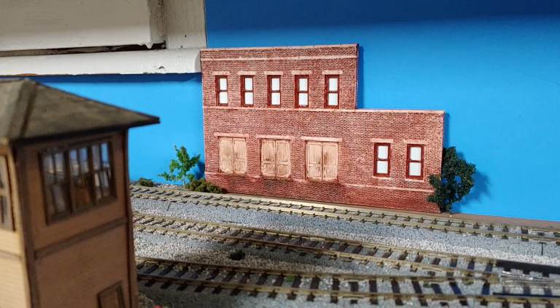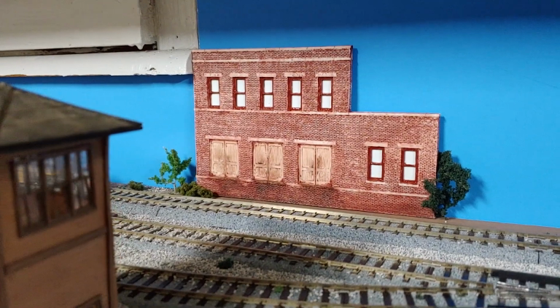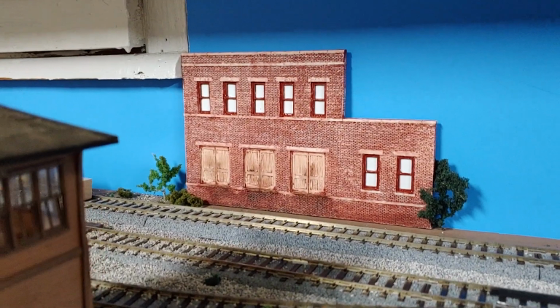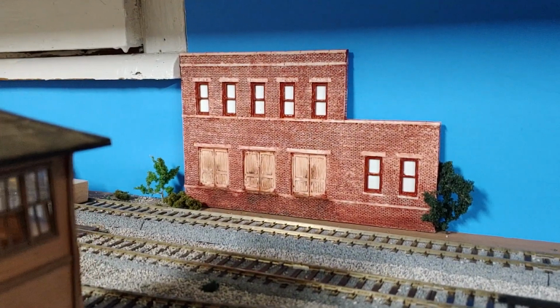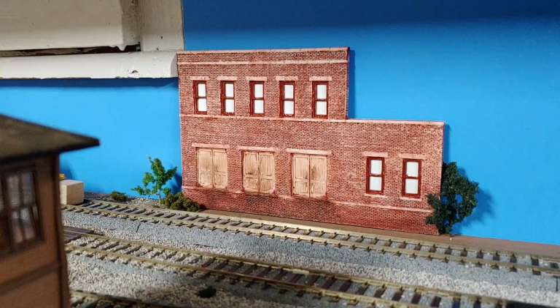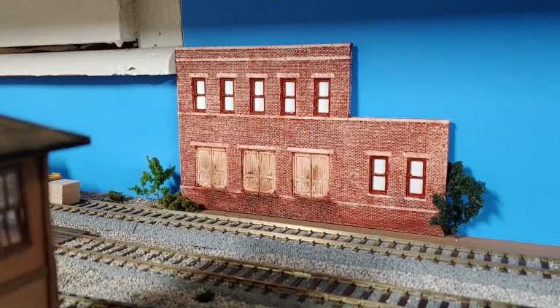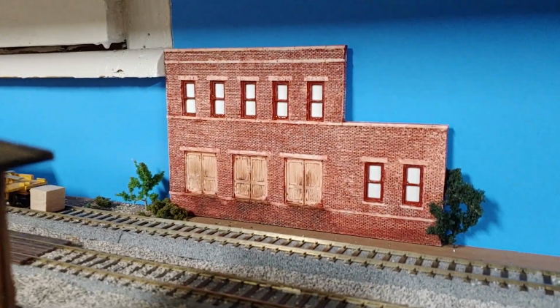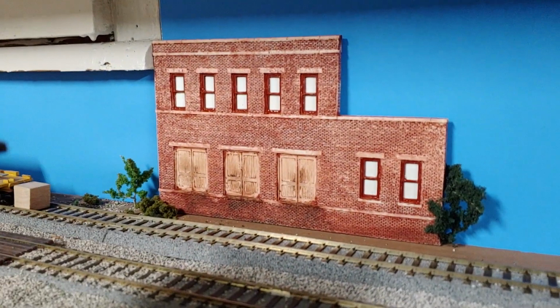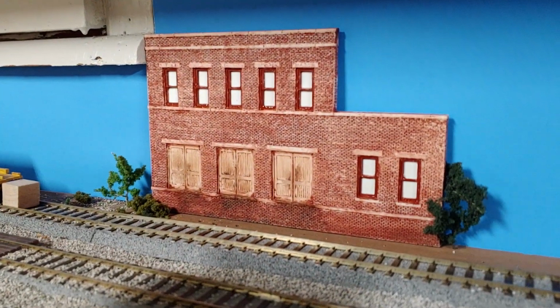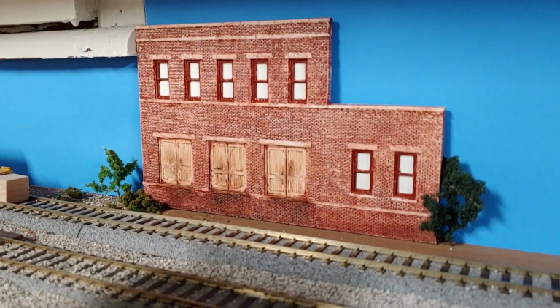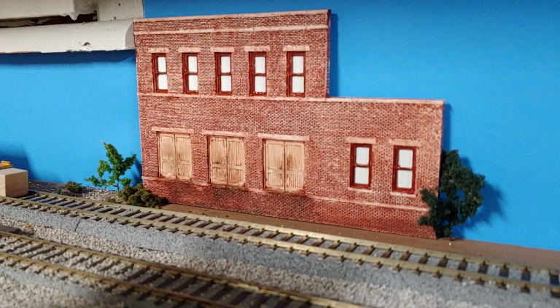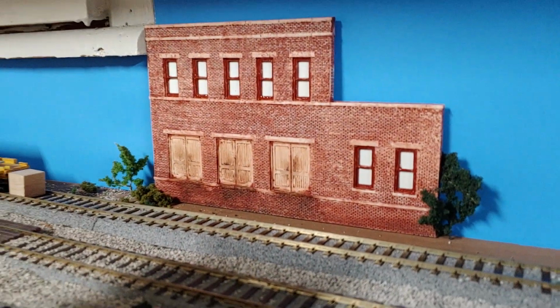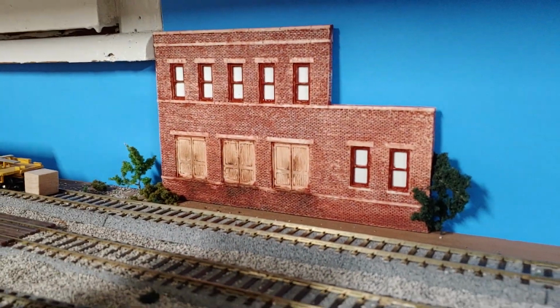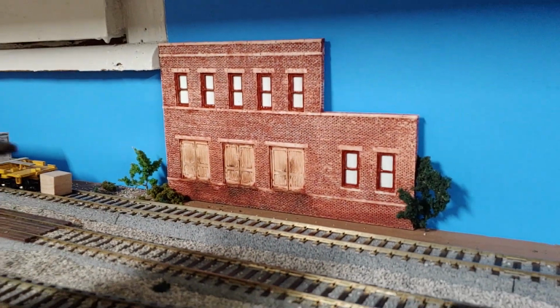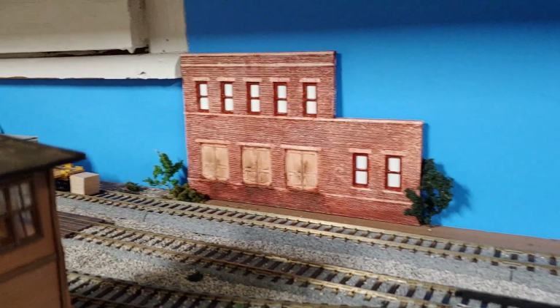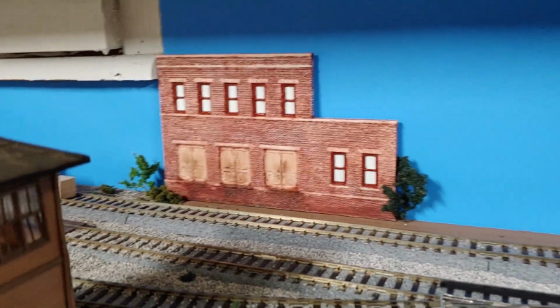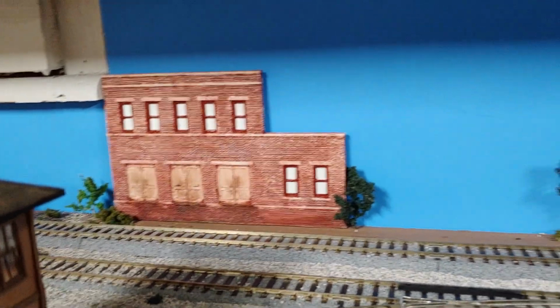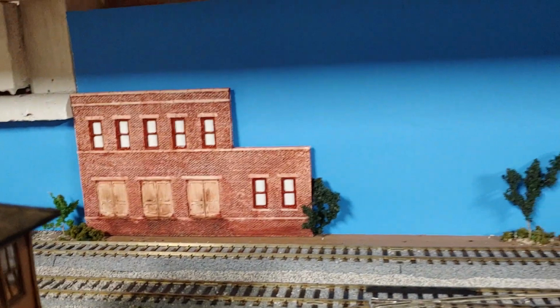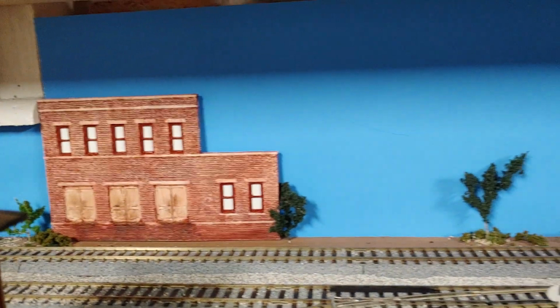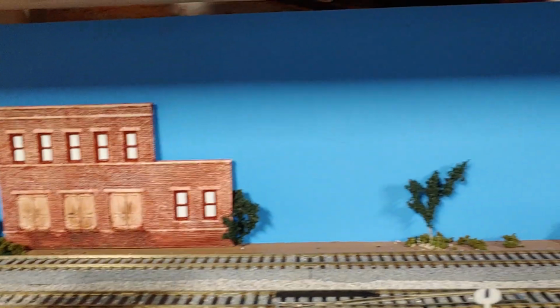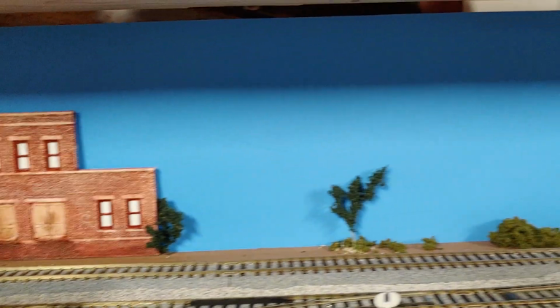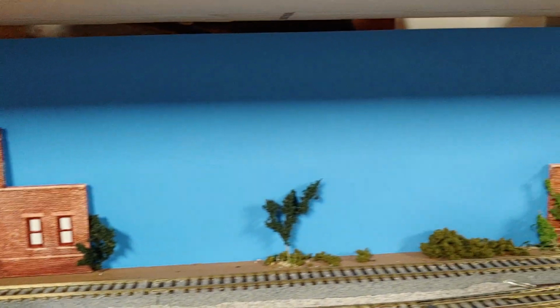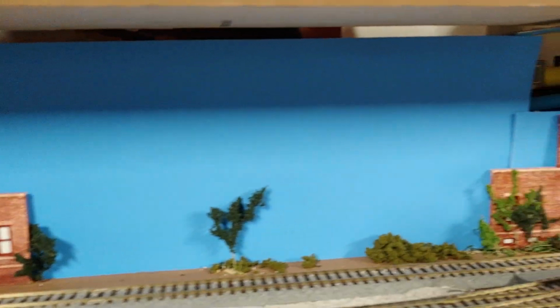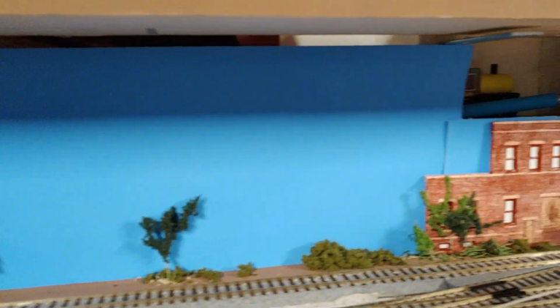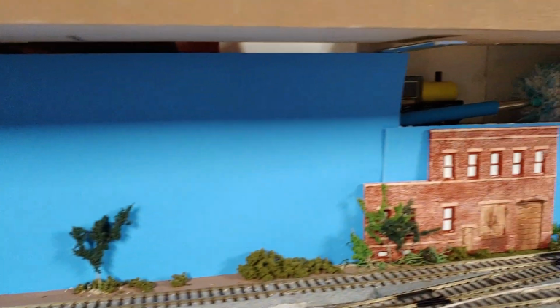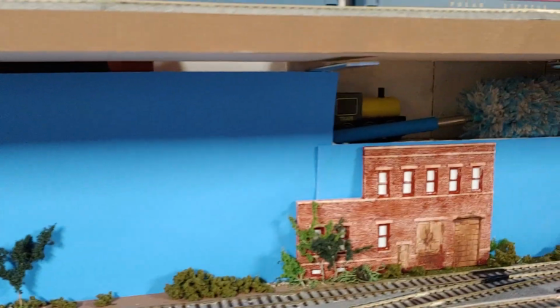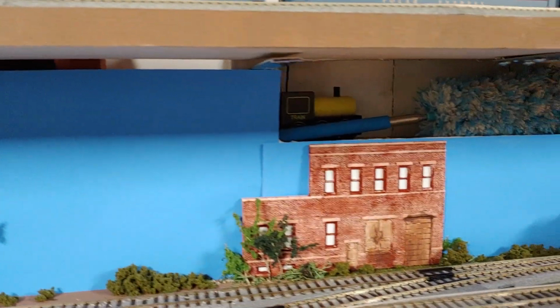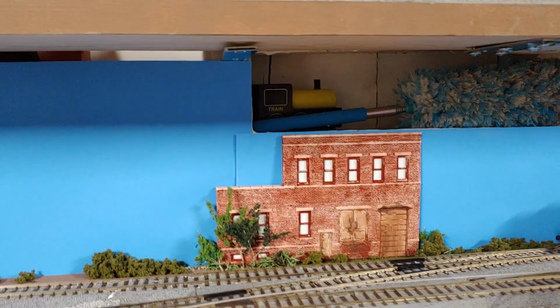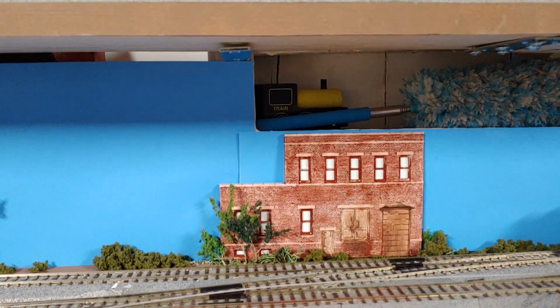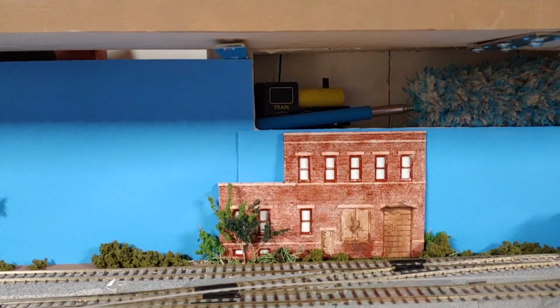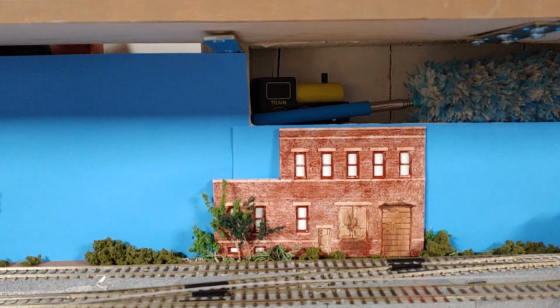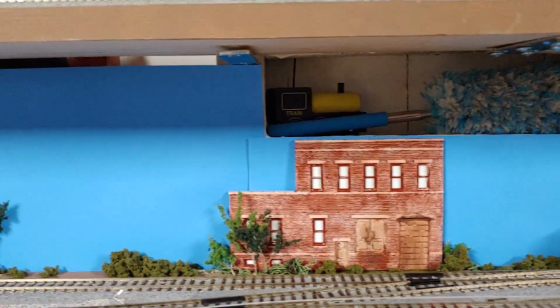Welcome back to Runaway Trains. Today I just want to talk about these flats that we have here, these kind of industries that are in the distance here on our layout.